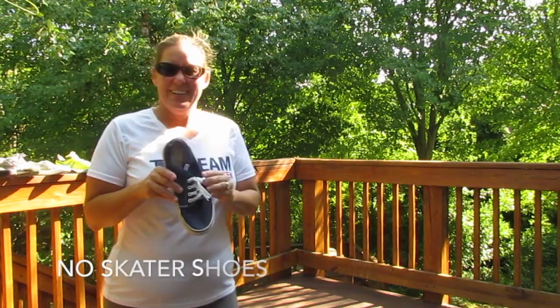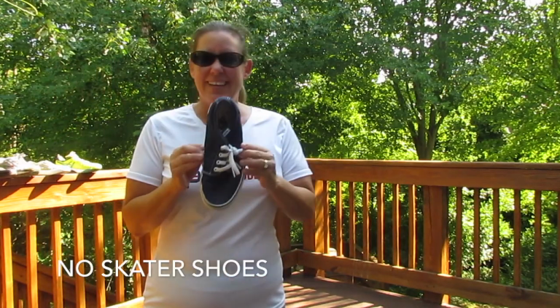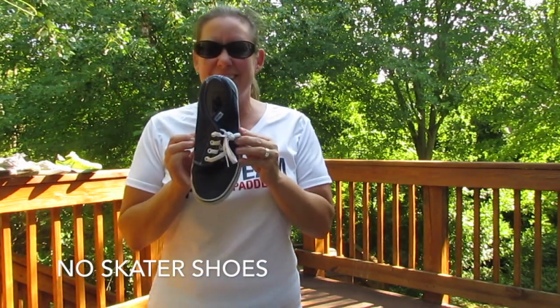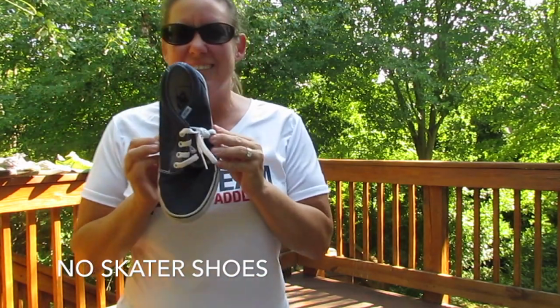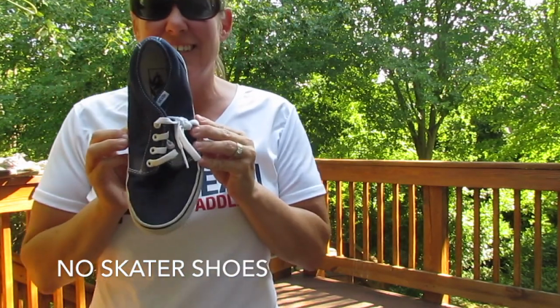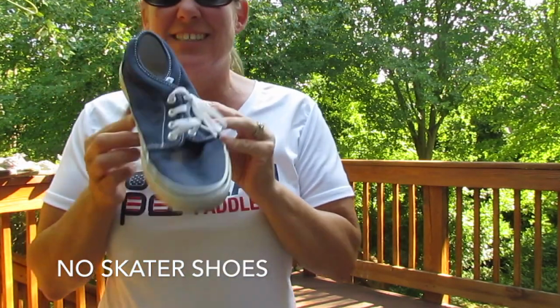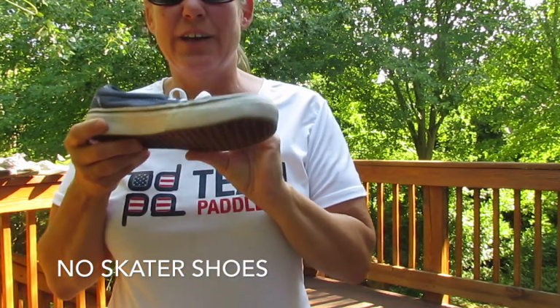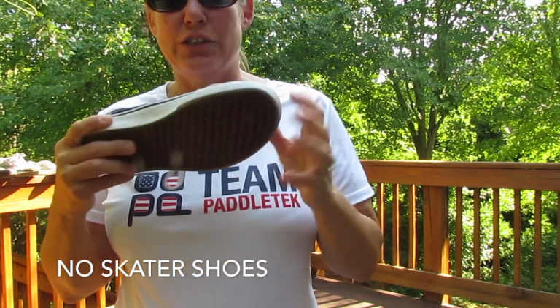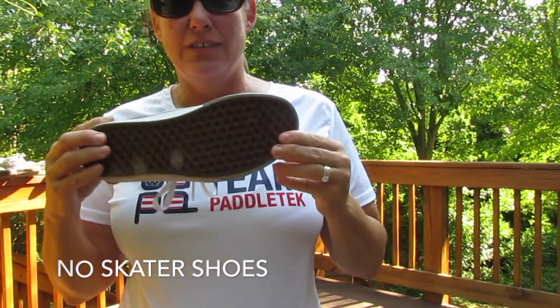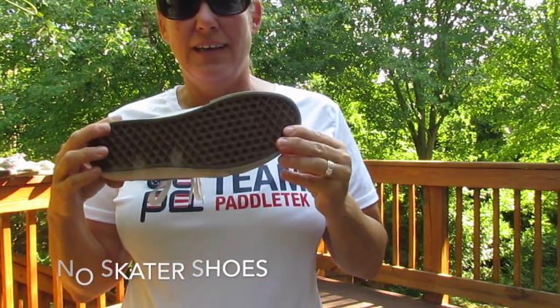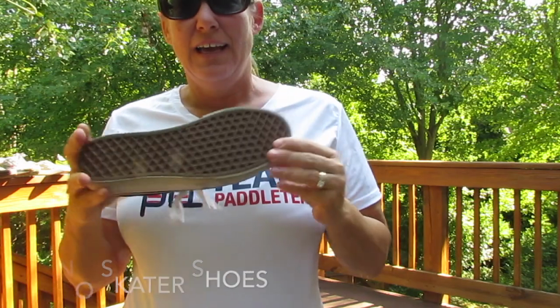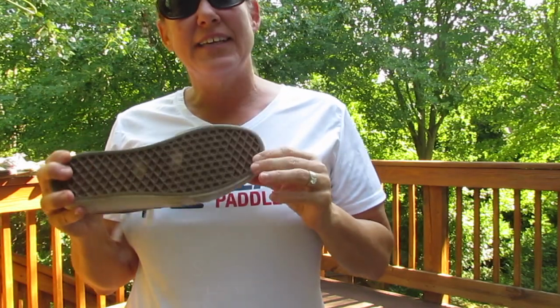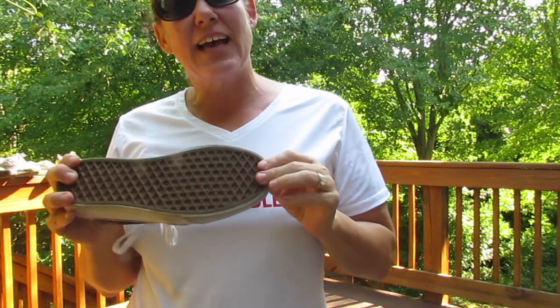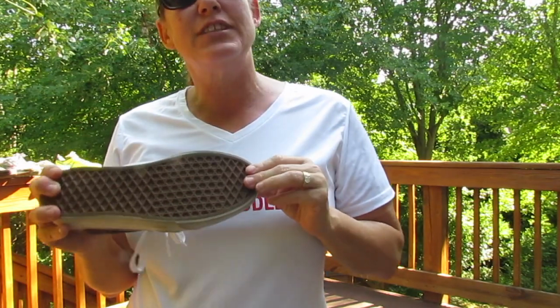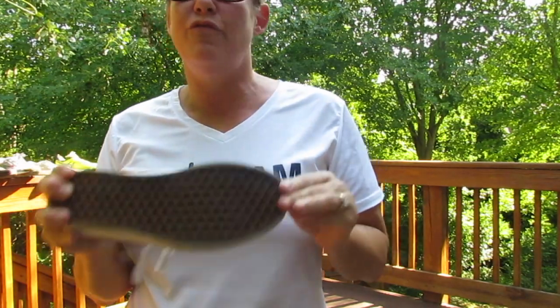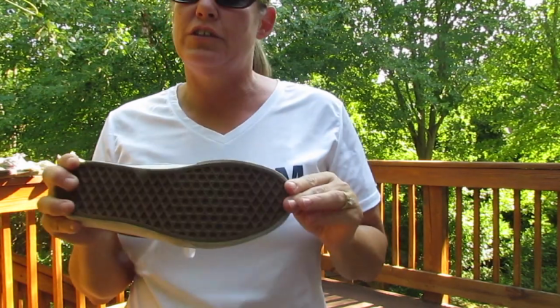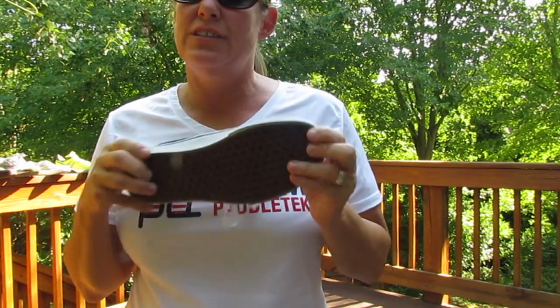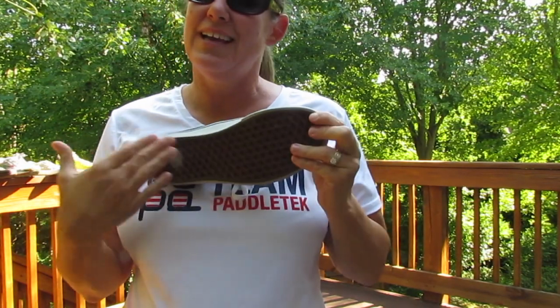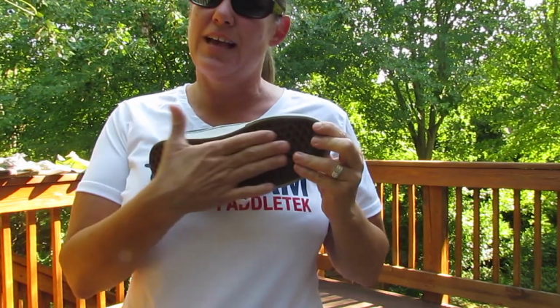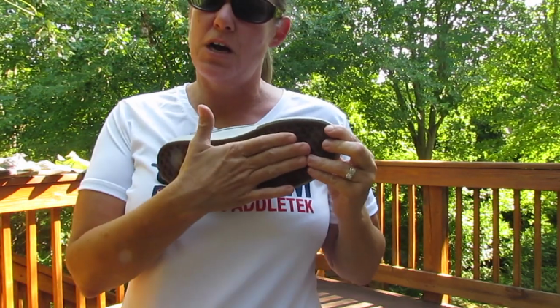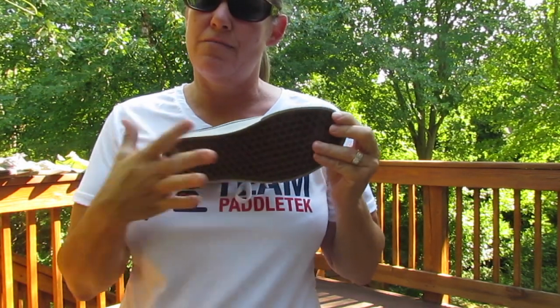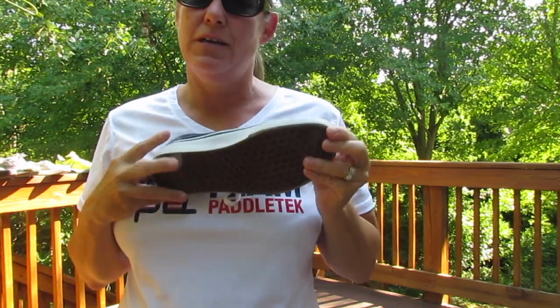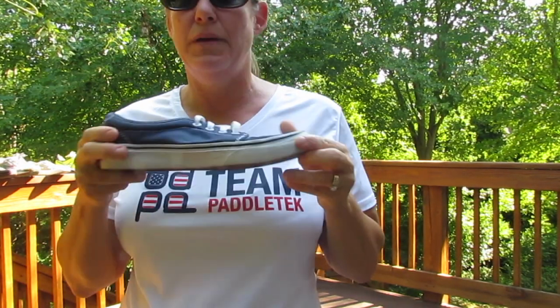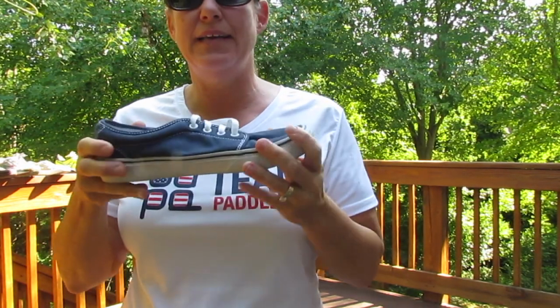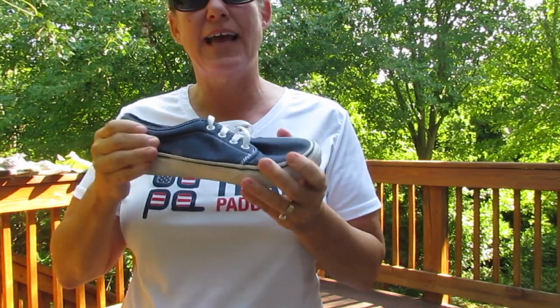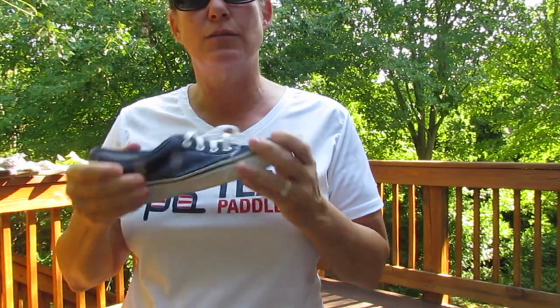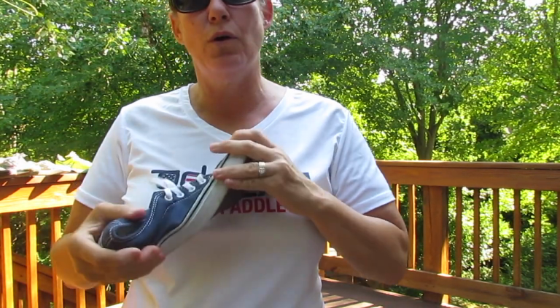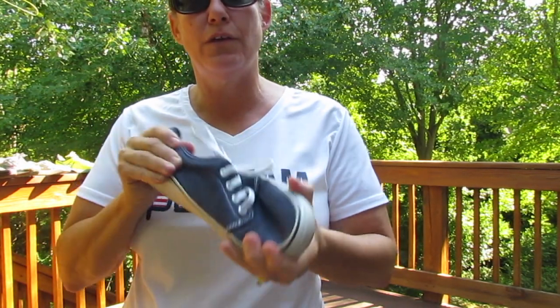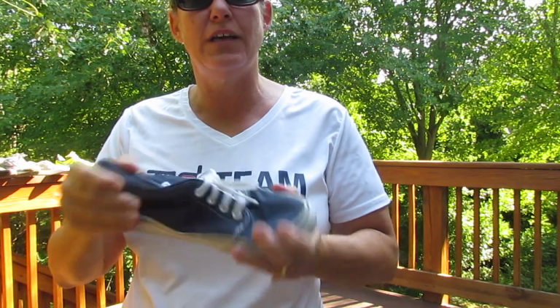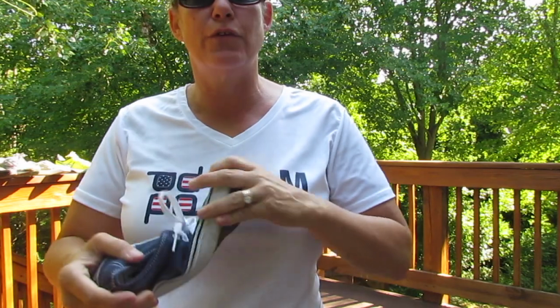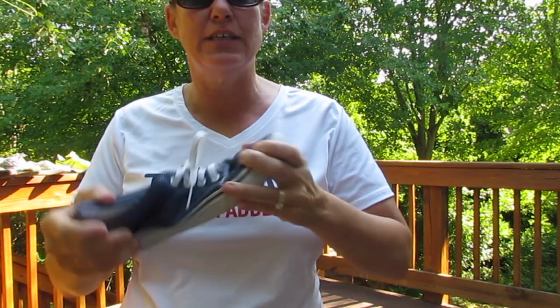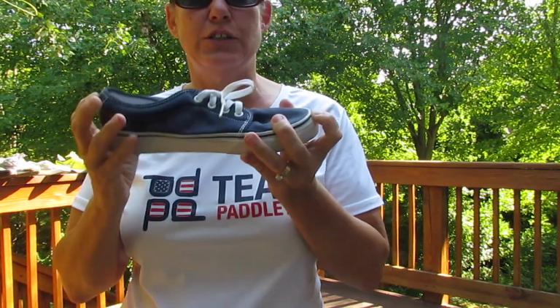And the classic skater shoe — it does have some features, like a flat bottom, but it doesn't have the support that you need from a tennis shoe.